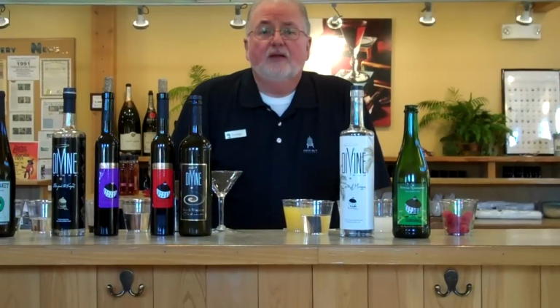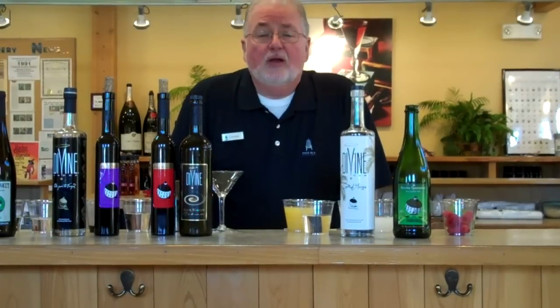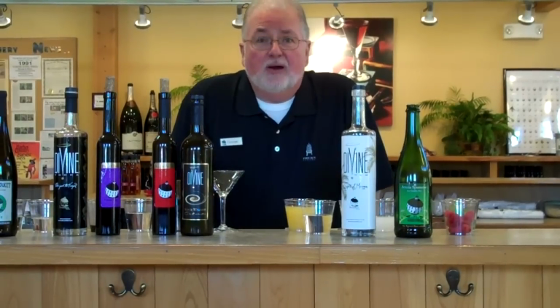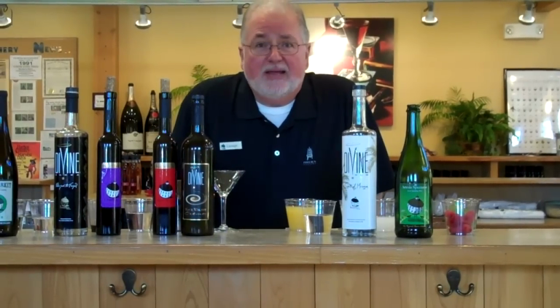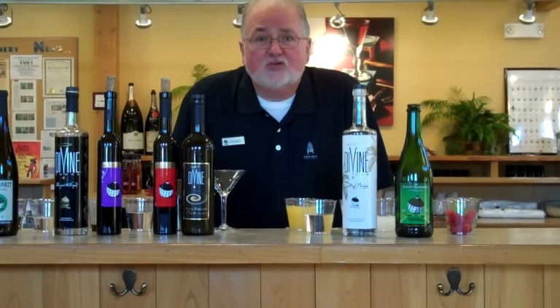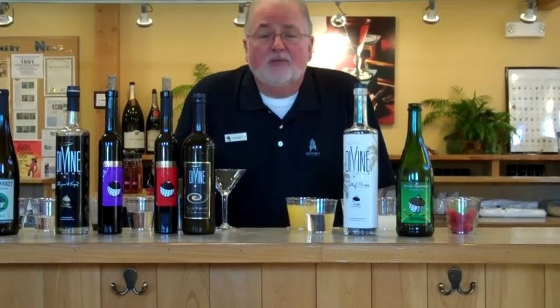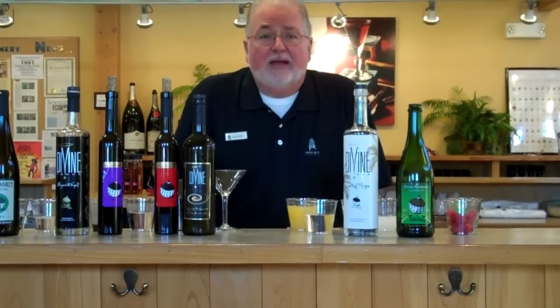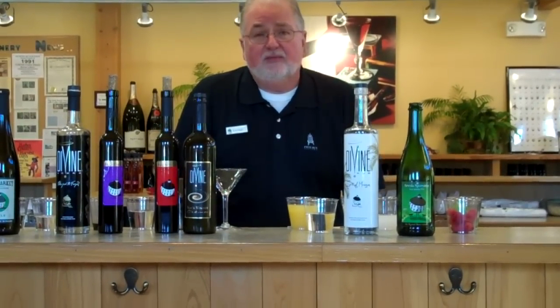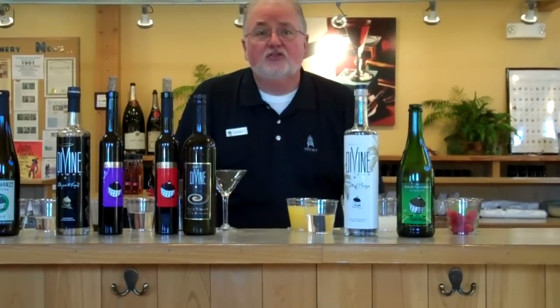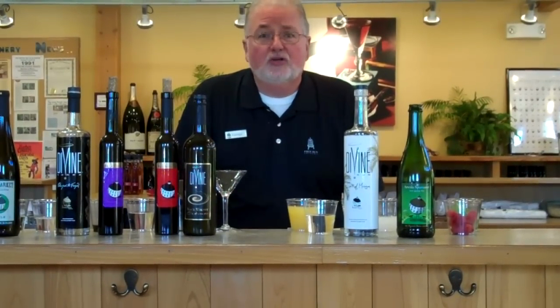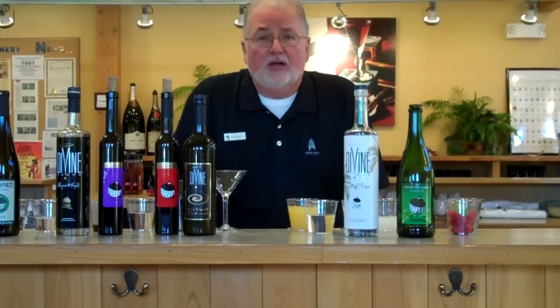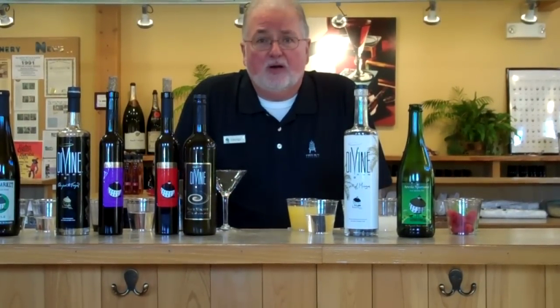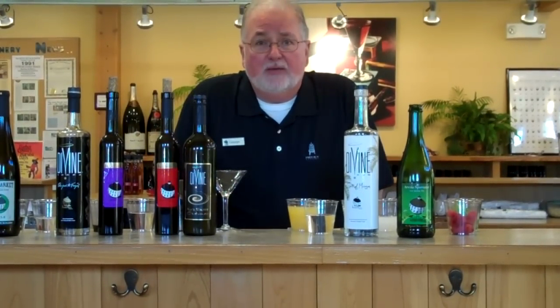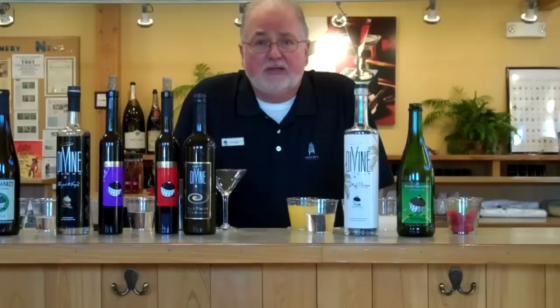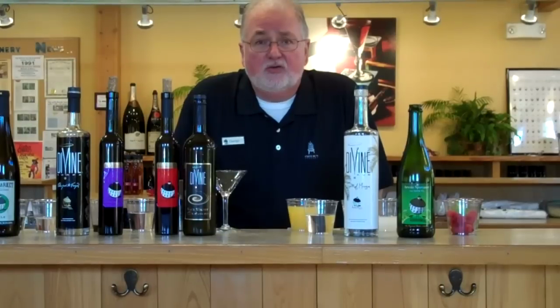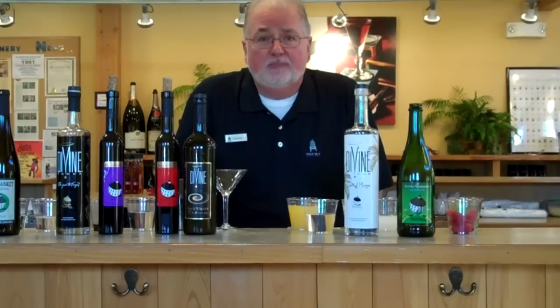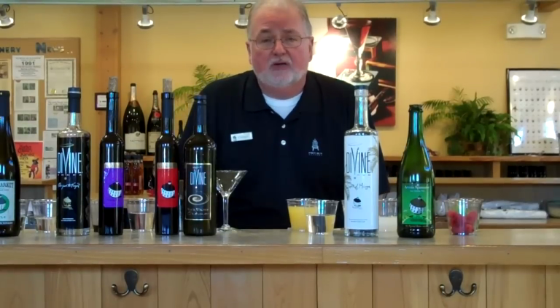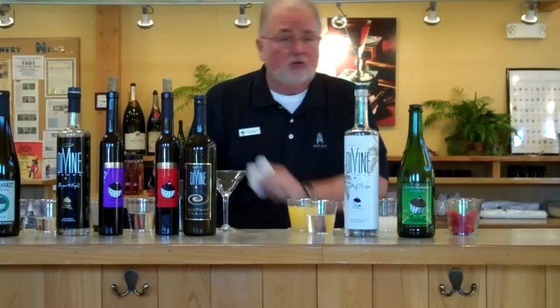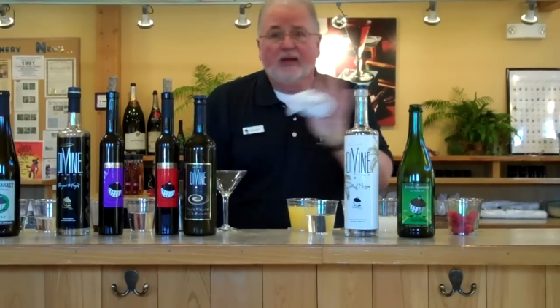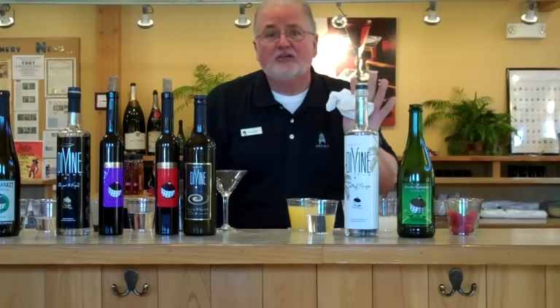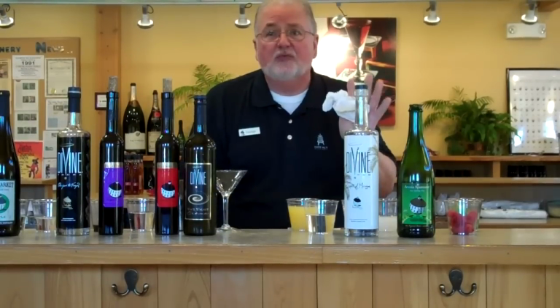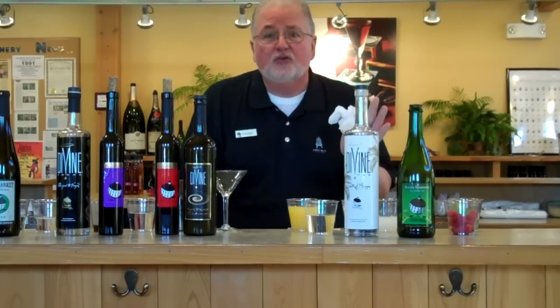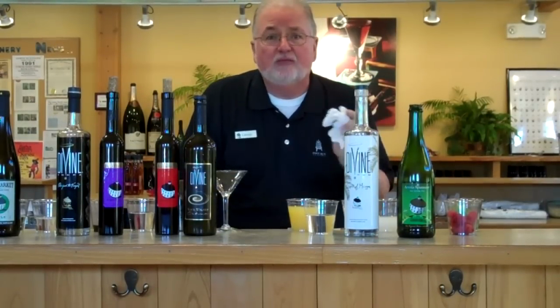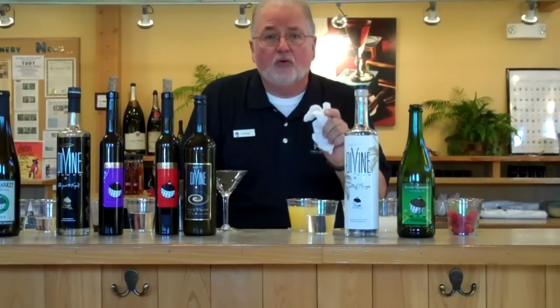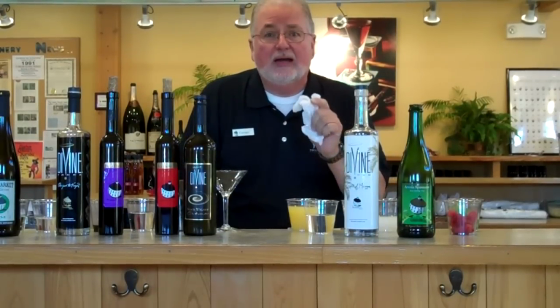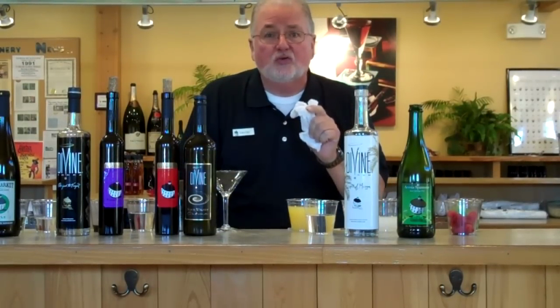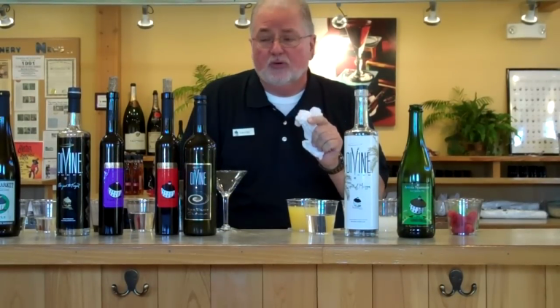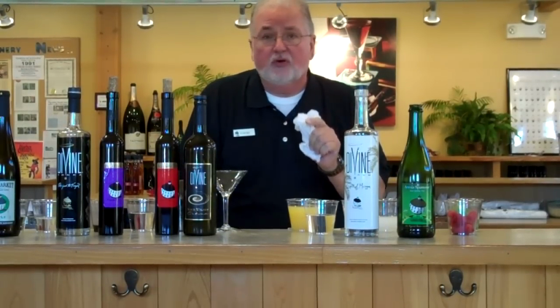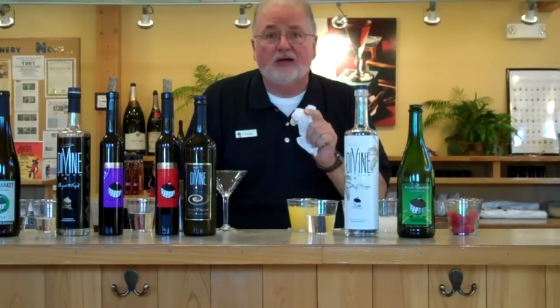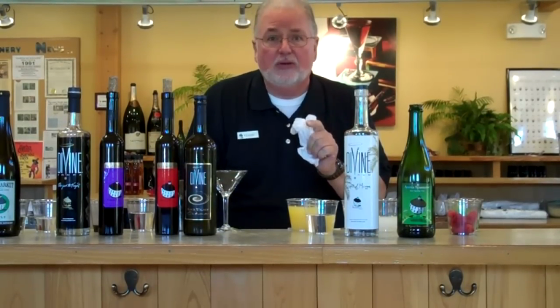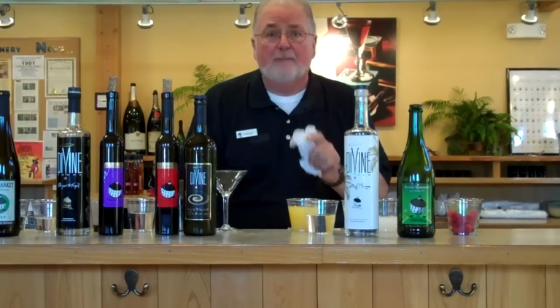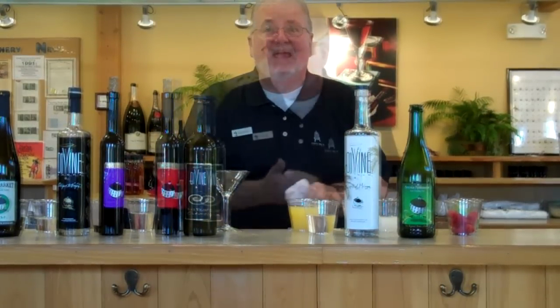Hello, Round Barniacs. Welcome back. This is George at the Round Barn Winery in Union Pier. We've got a bunch of stuff we're going to do today for October for all your Halloween badges.